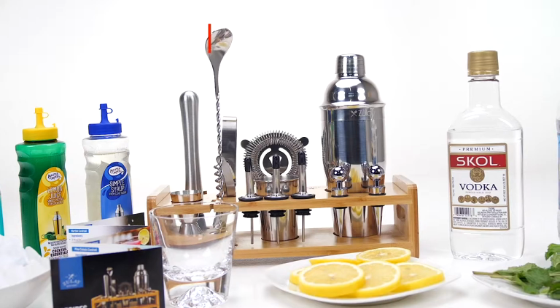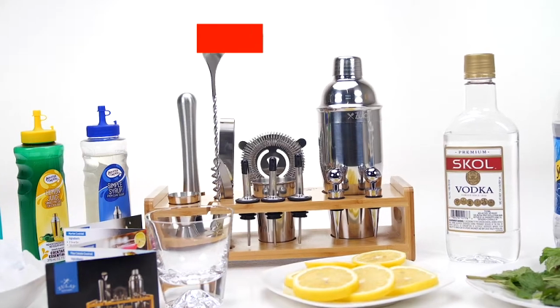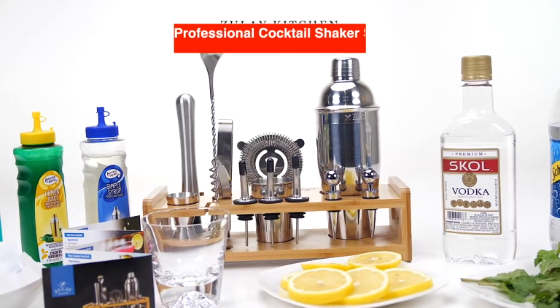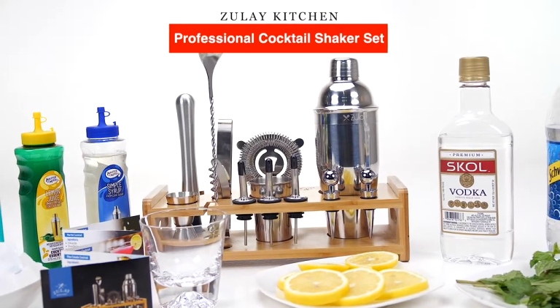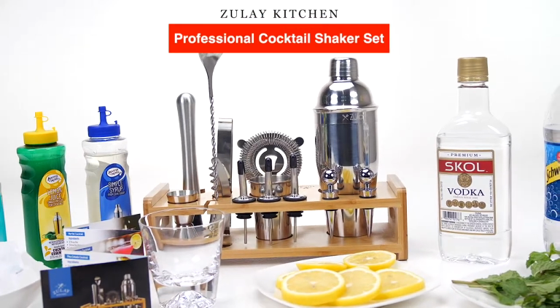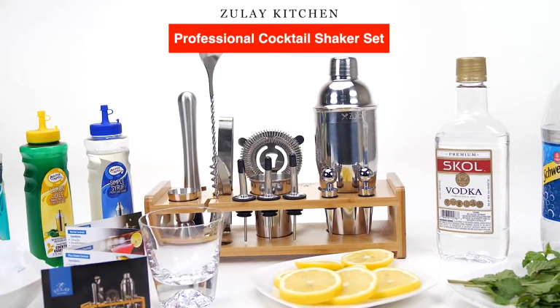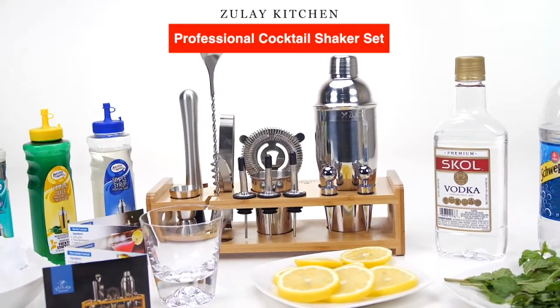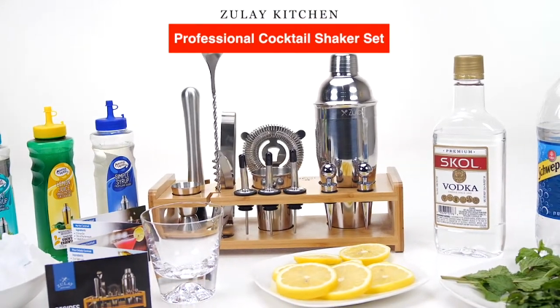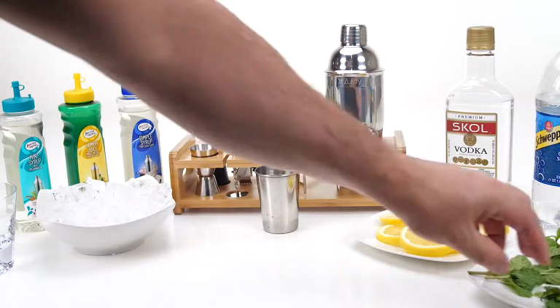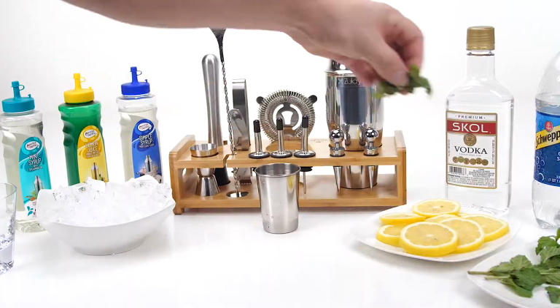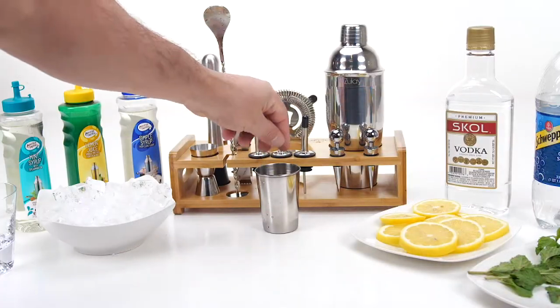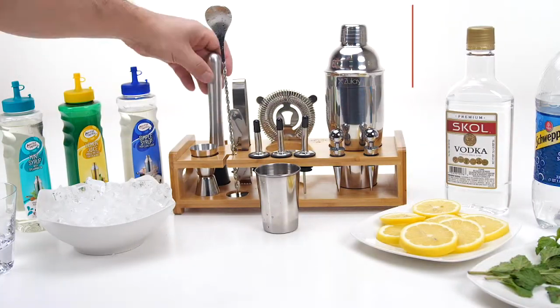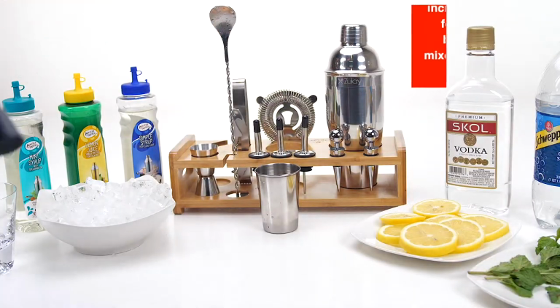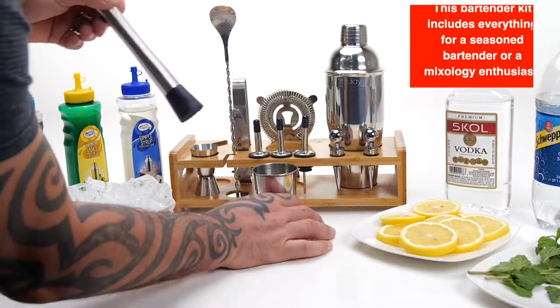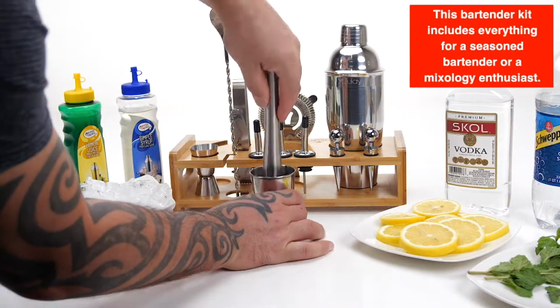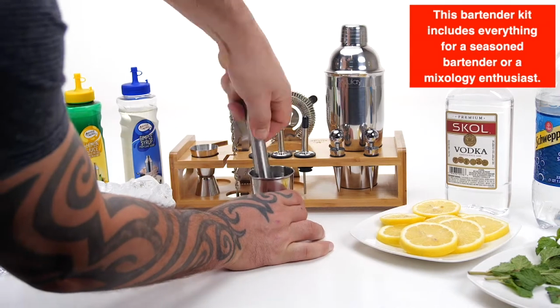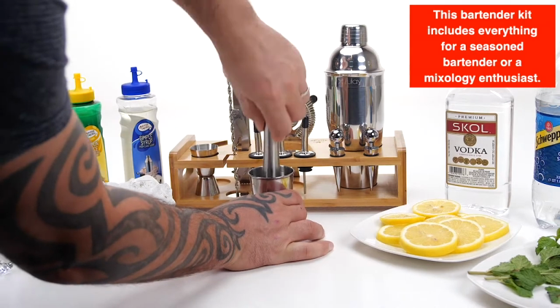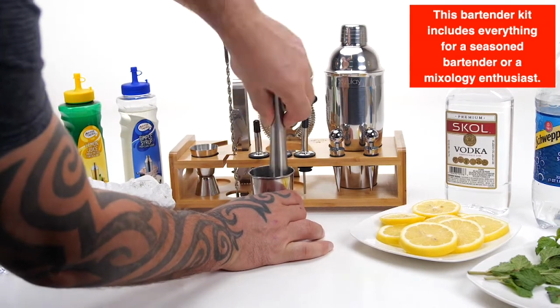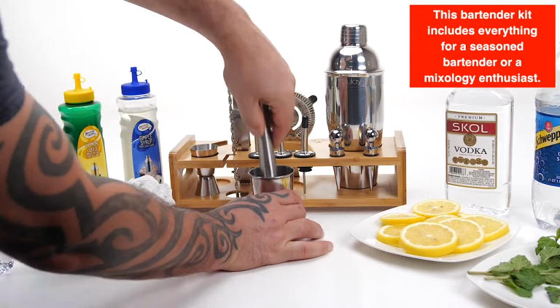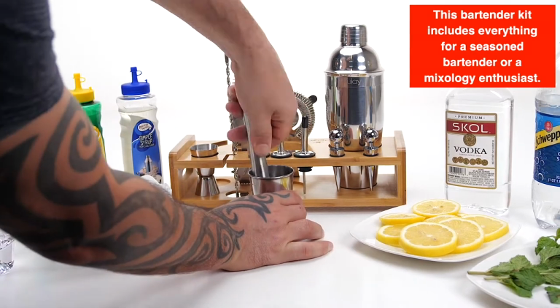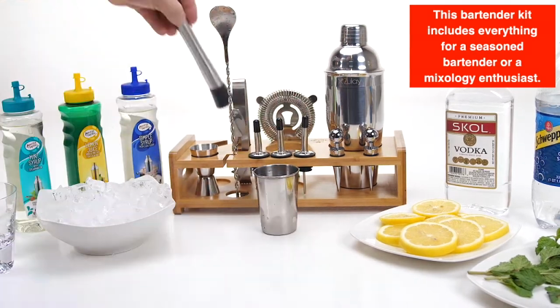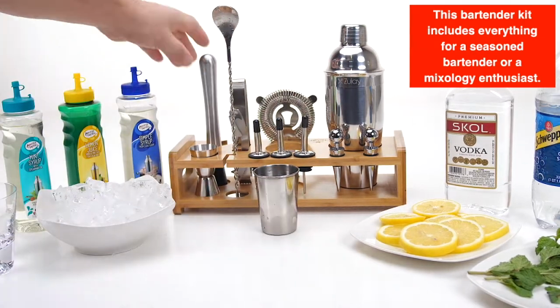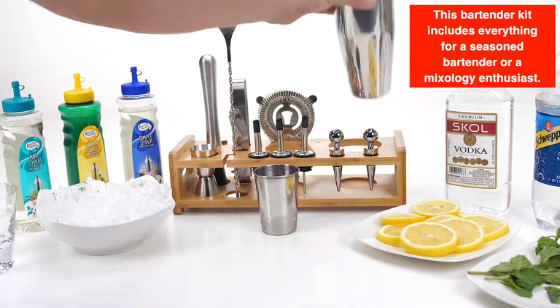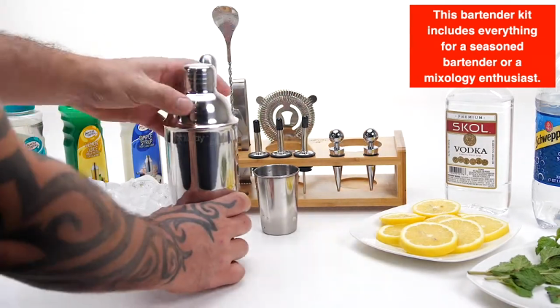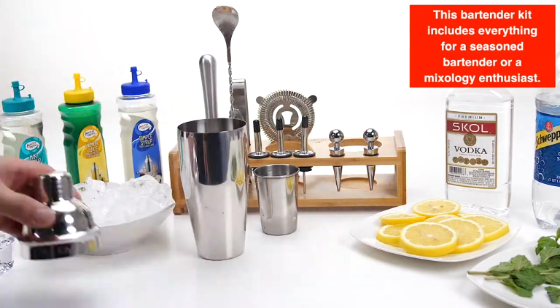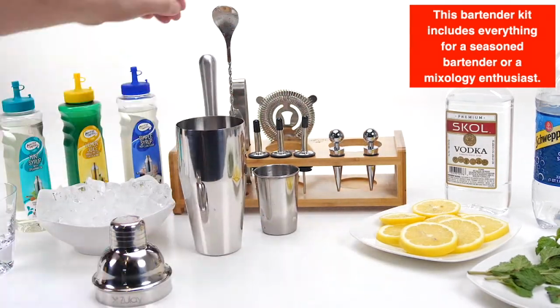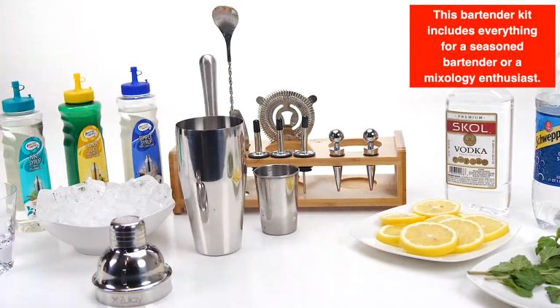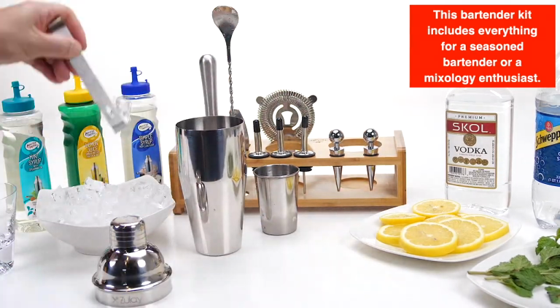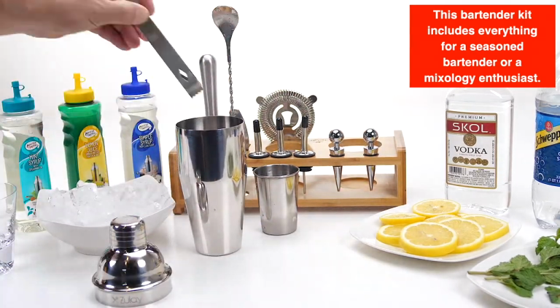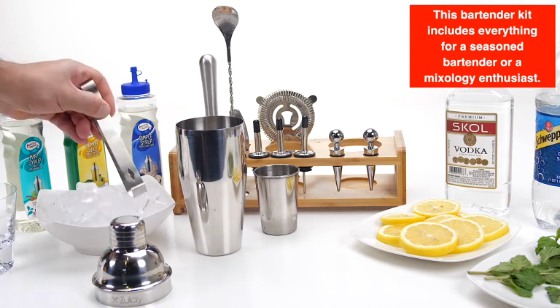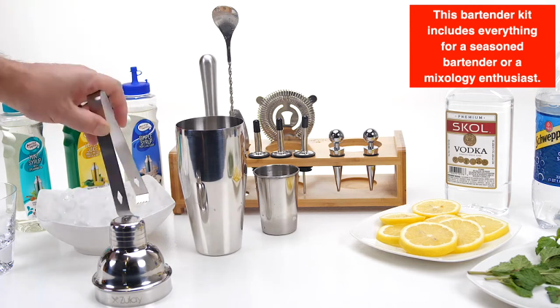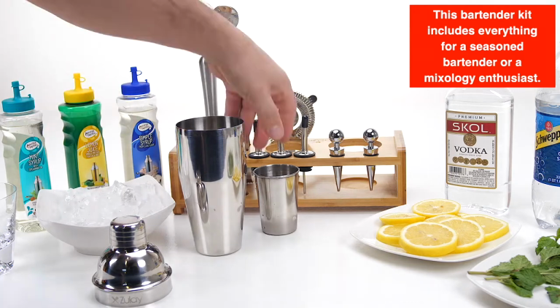The Zulai Kitchen Professional Cocktail Shaker Set. This bartender kit includes everything a seasoned bartender or a mixology enthusiast needs.